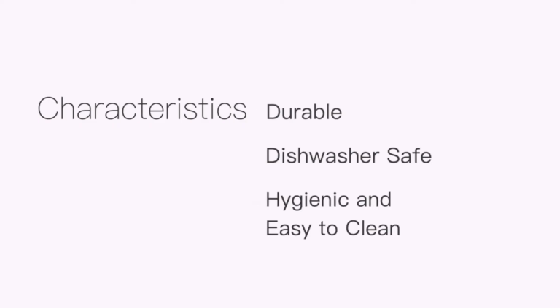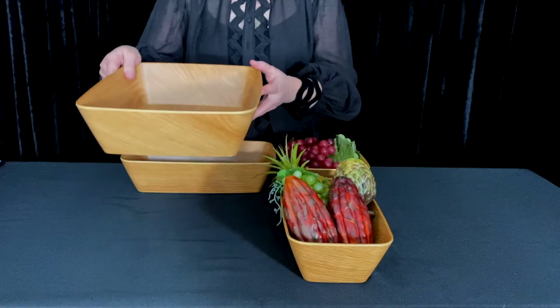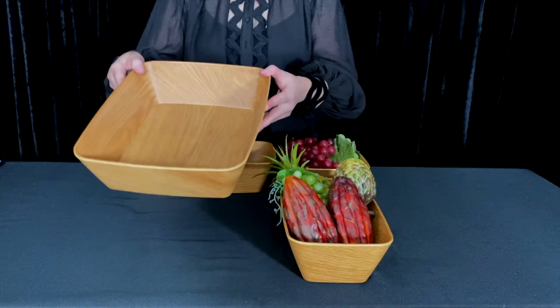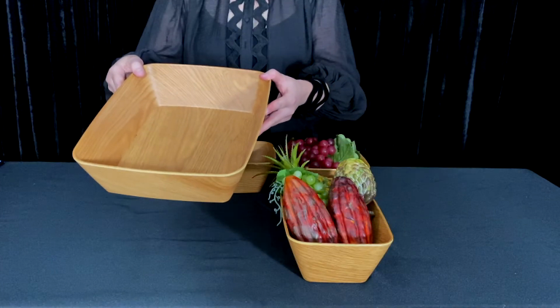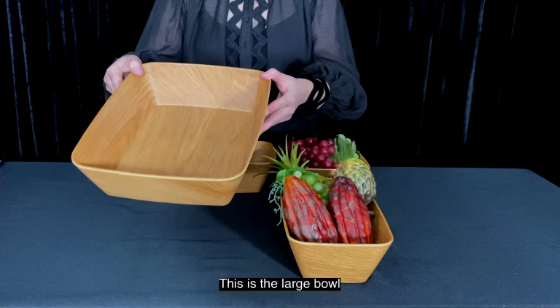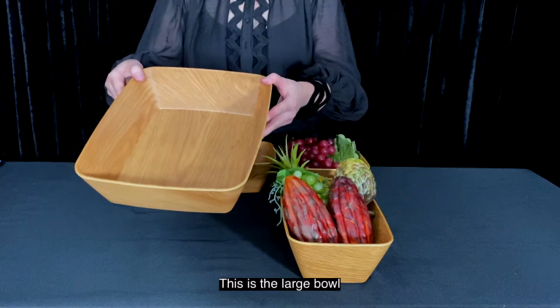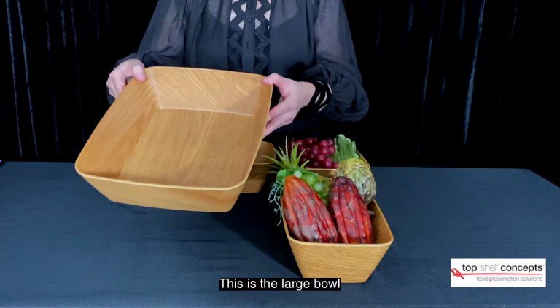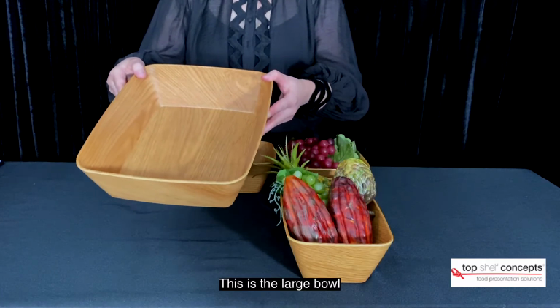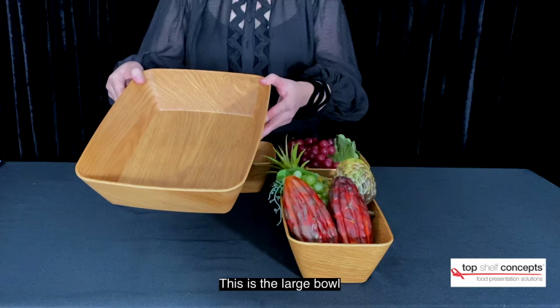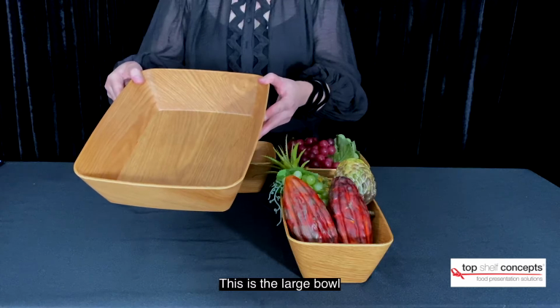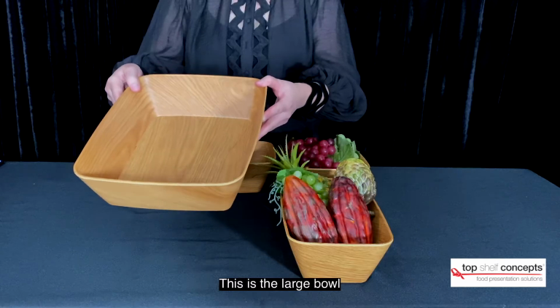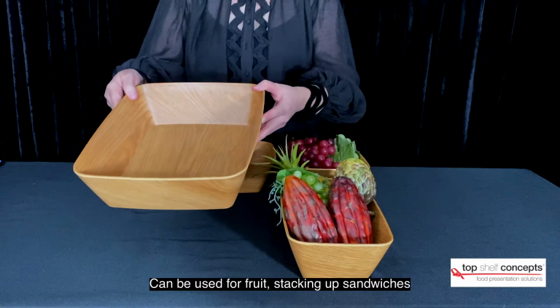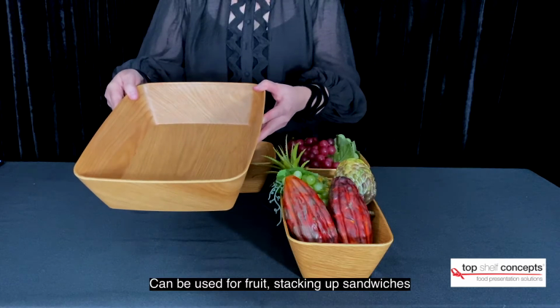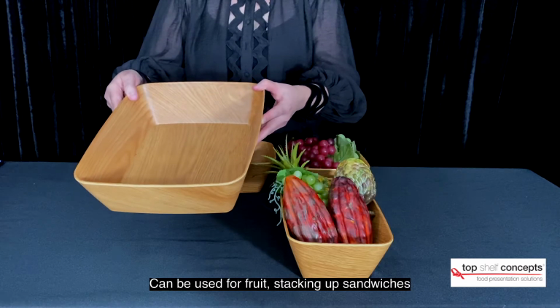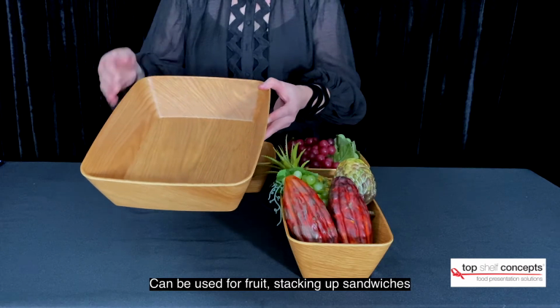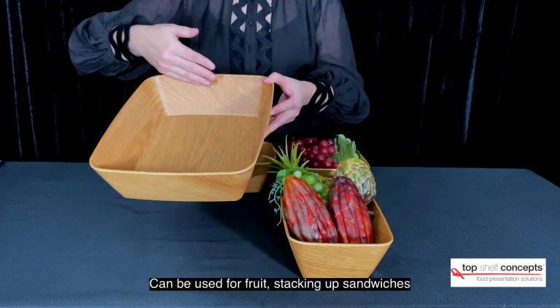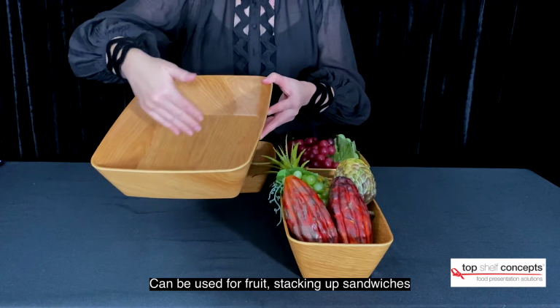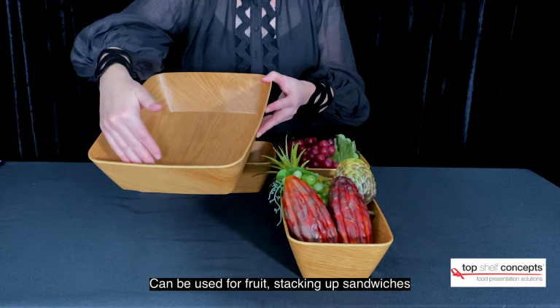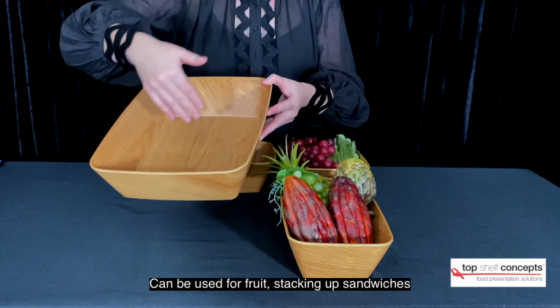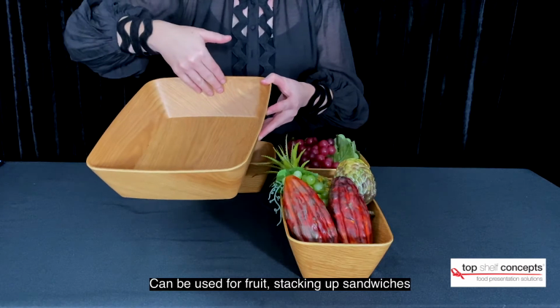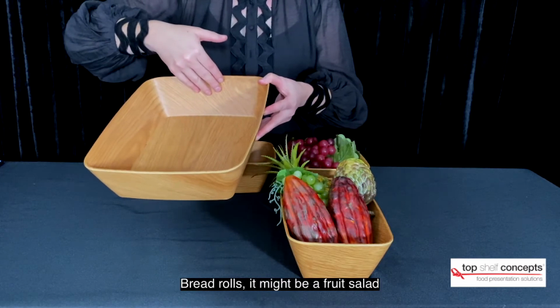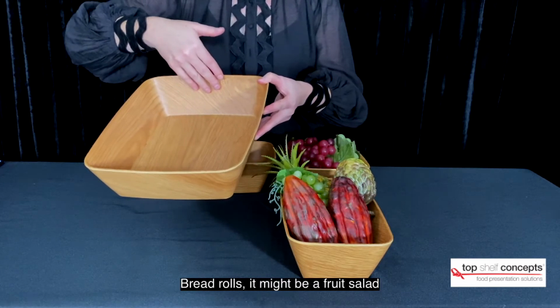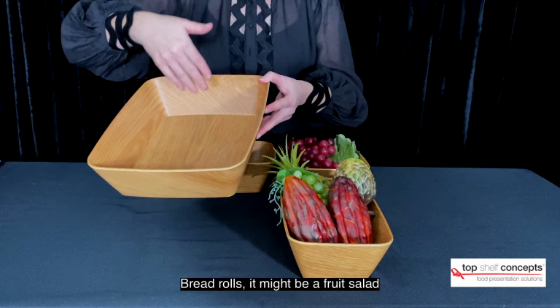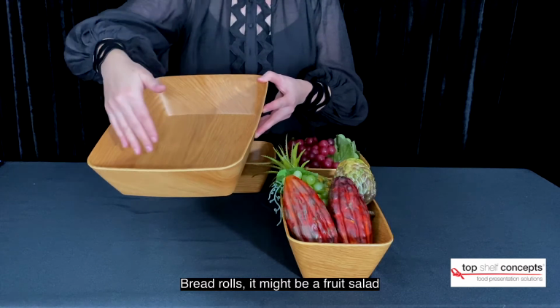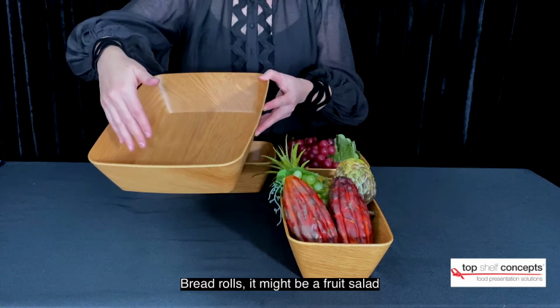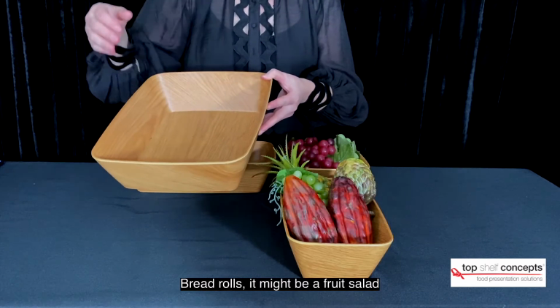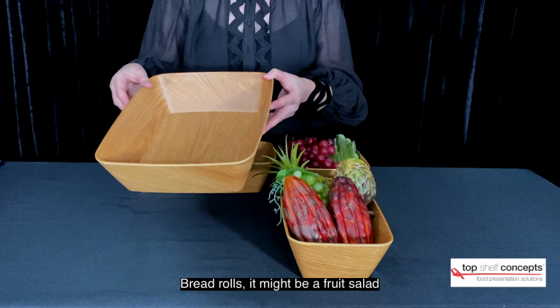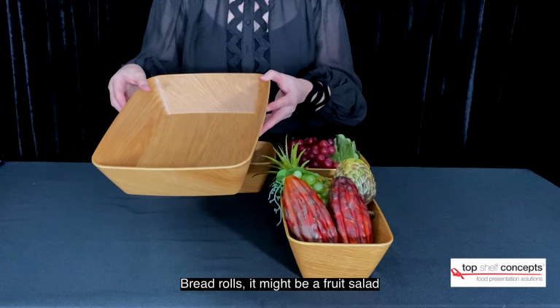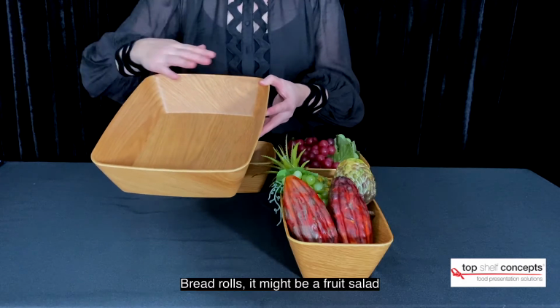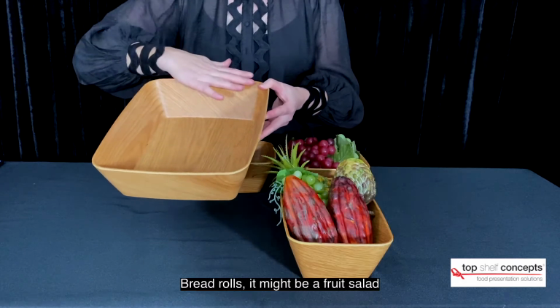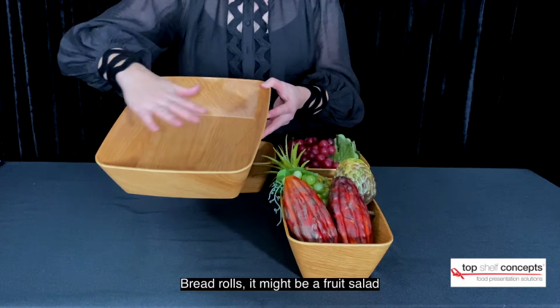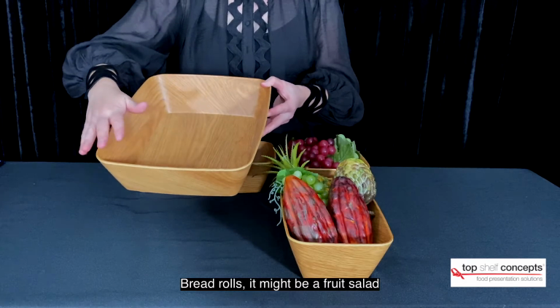This is the large bowl. It can be used for fruit, stacking up sandwiches, bread rolls, or it might be a fruit salad.